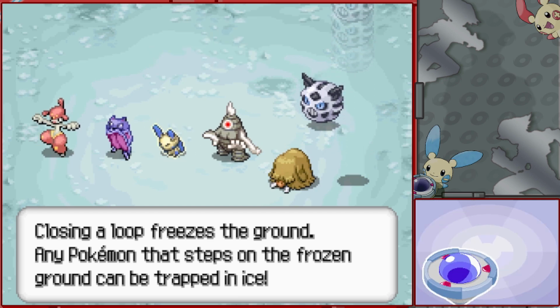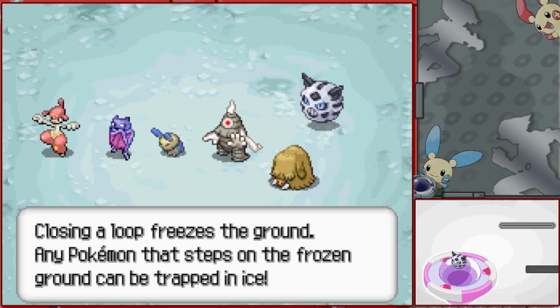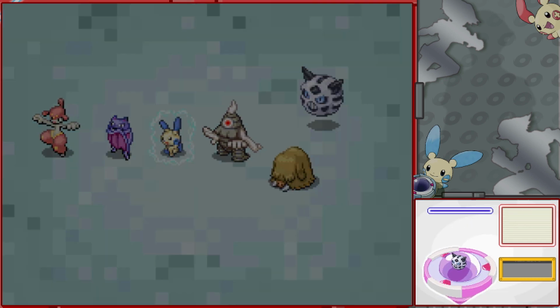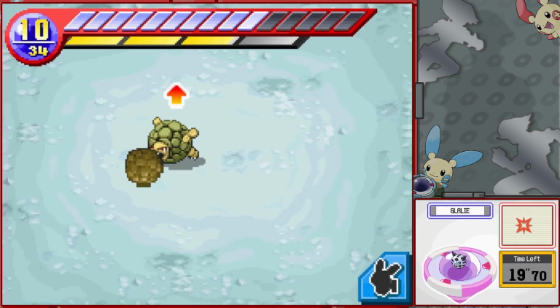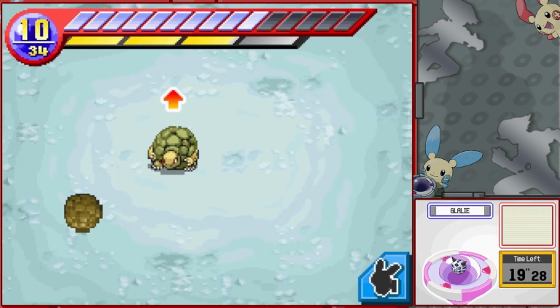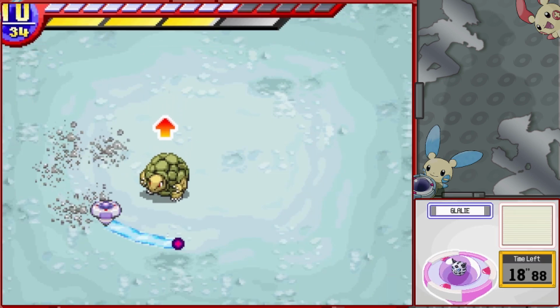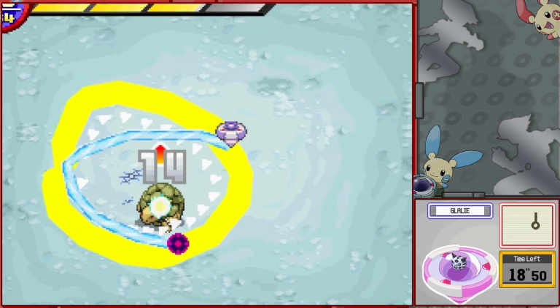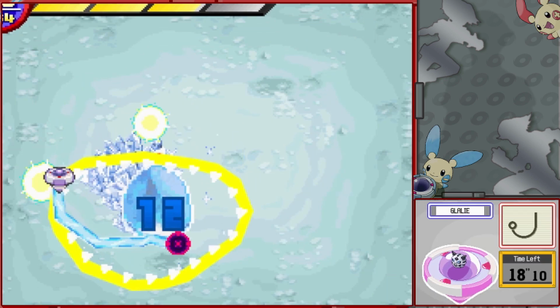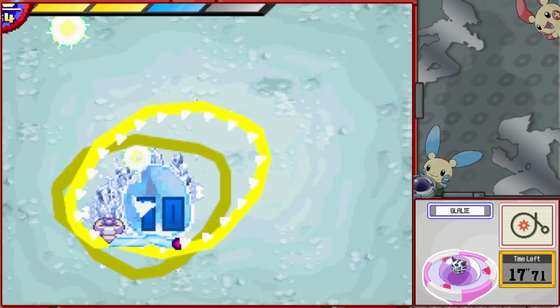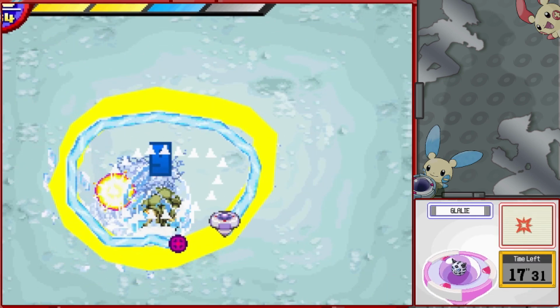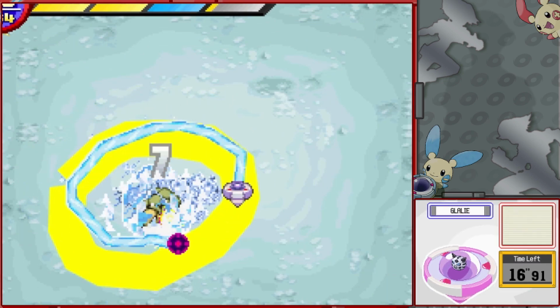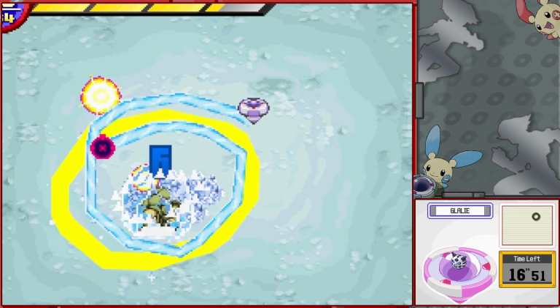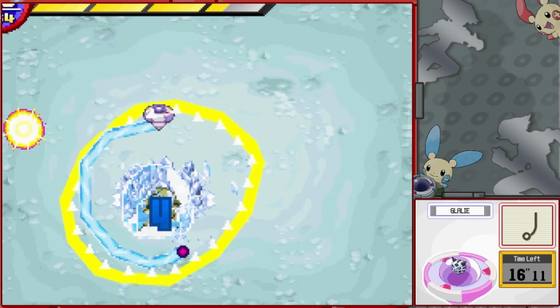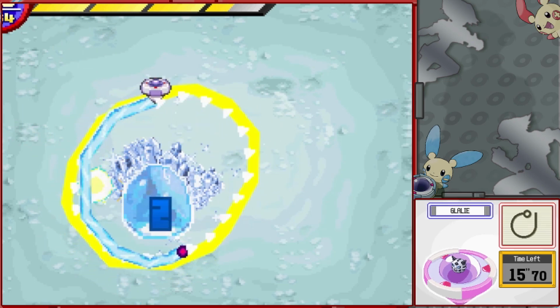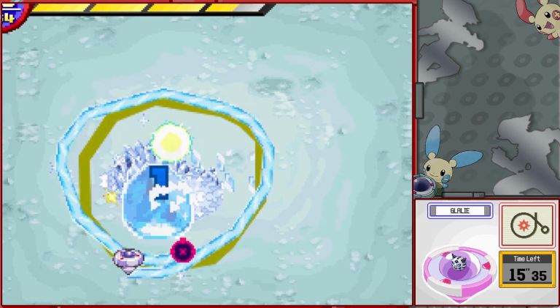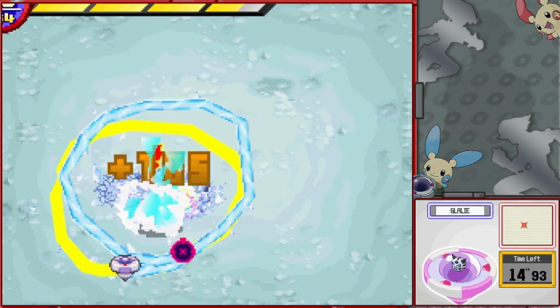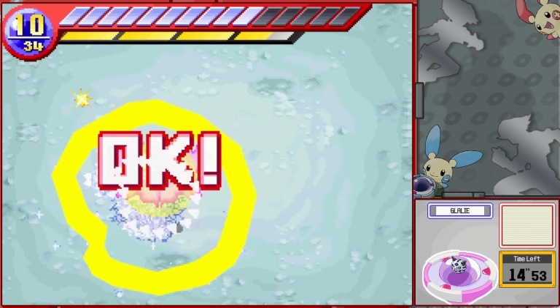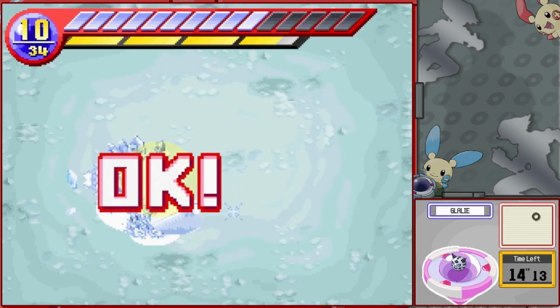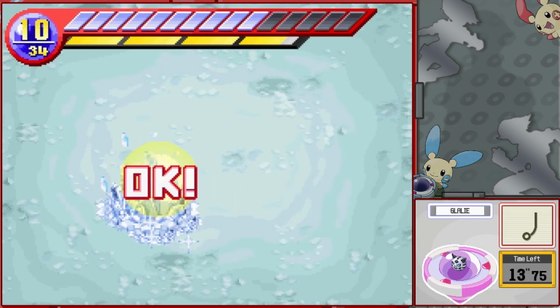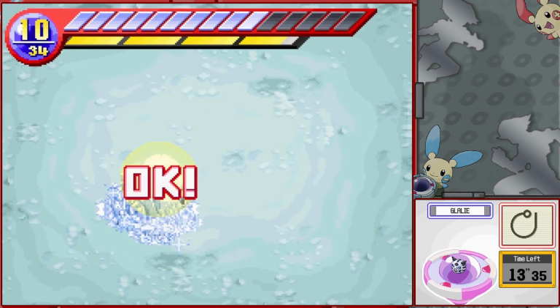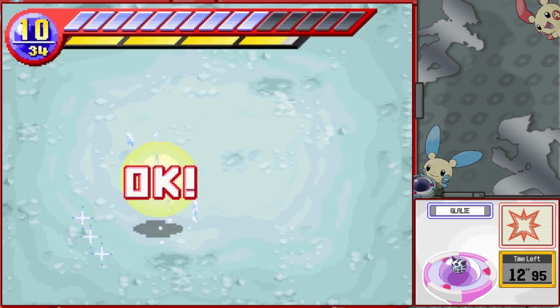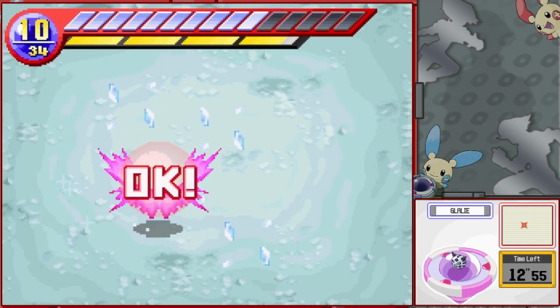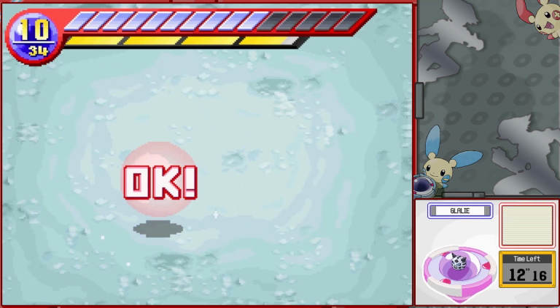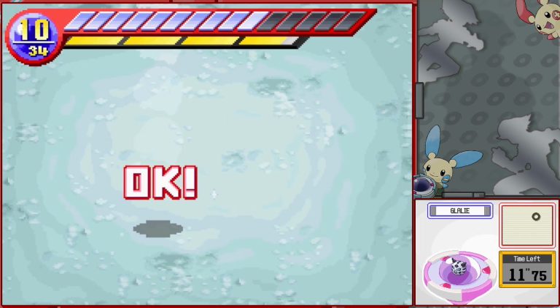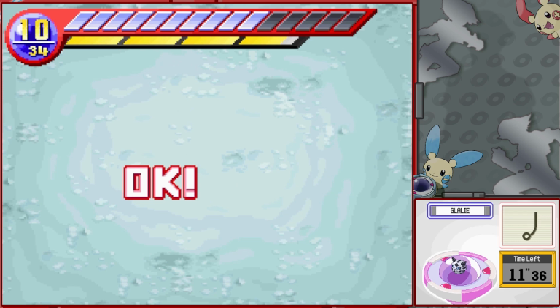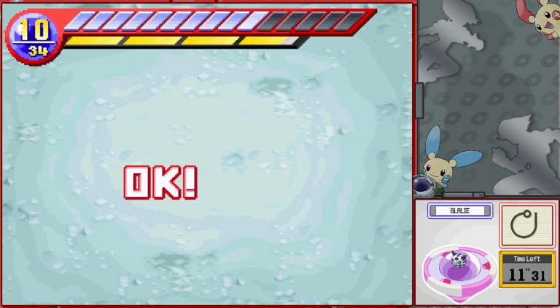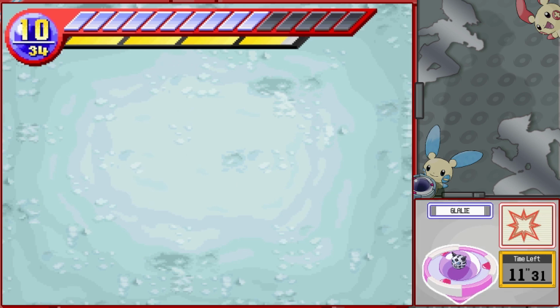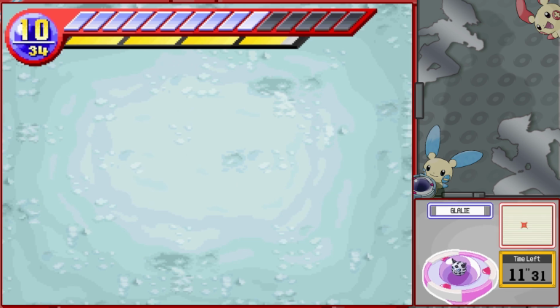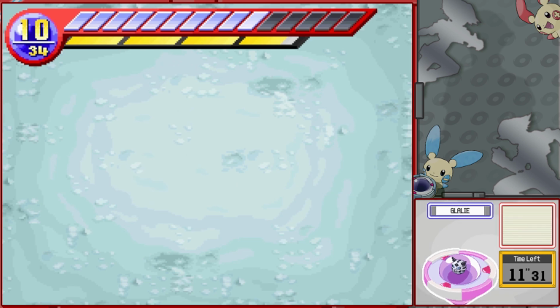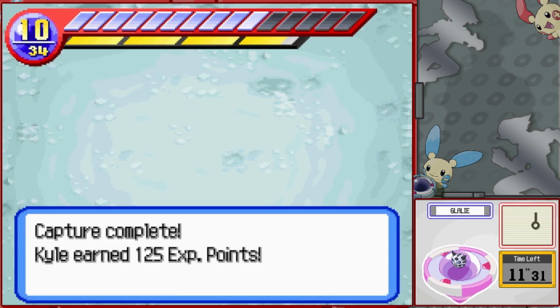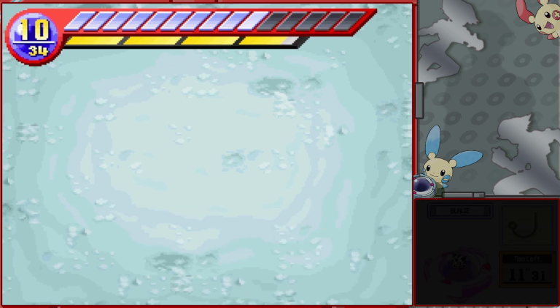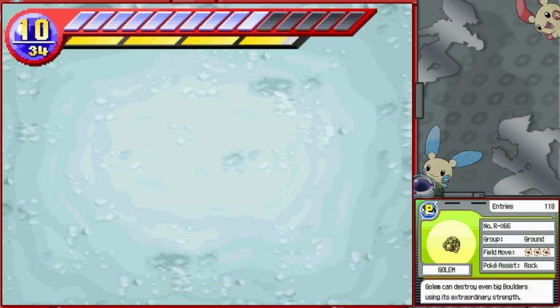Golem, being the final evolution of the Geodude line, does the same attack that the other two did. It rolls in a little bit and then it just does a gigantic throw of a boulder. Pretty slow Pokemon, just takes a lot of loops.